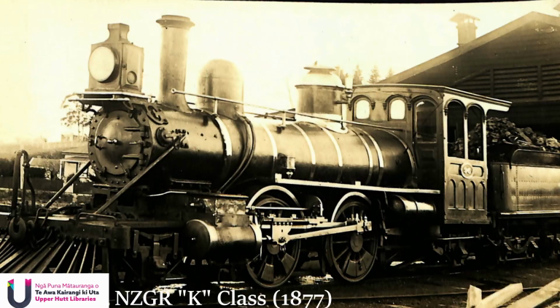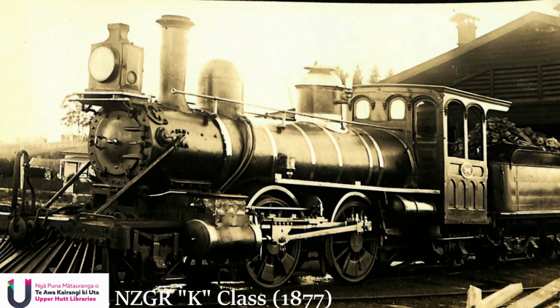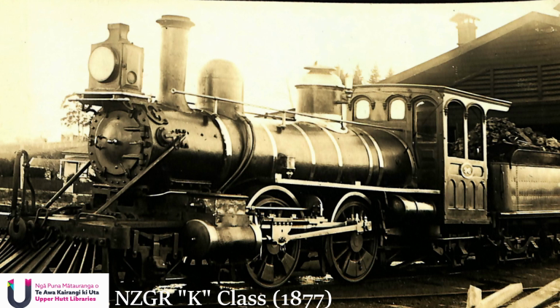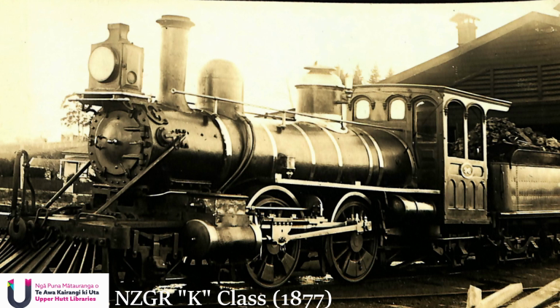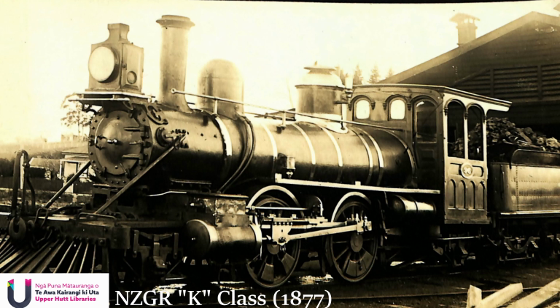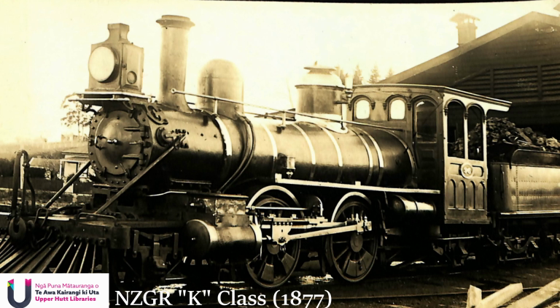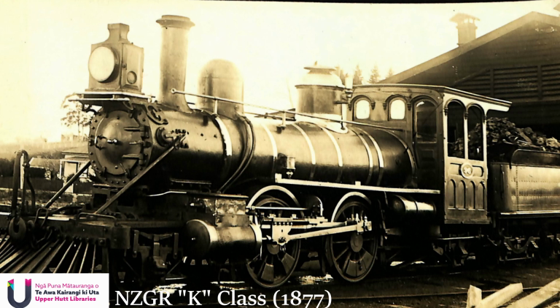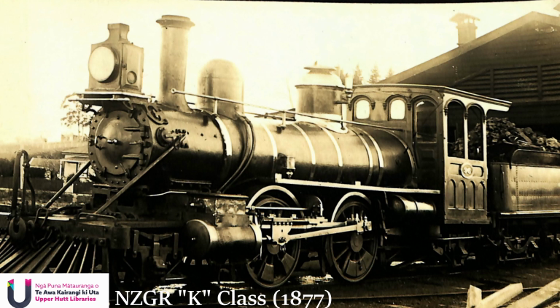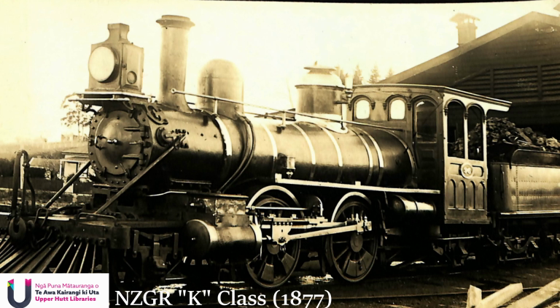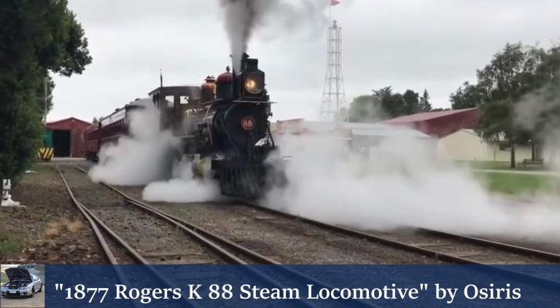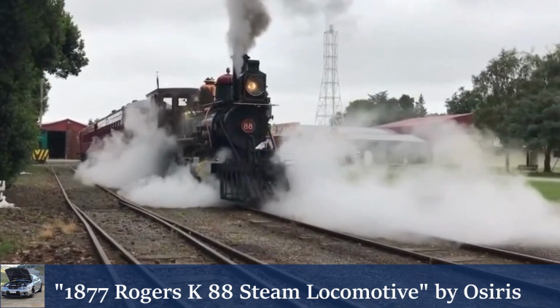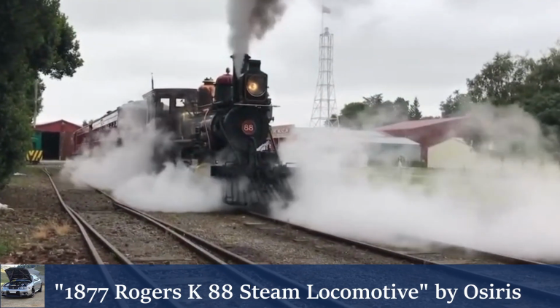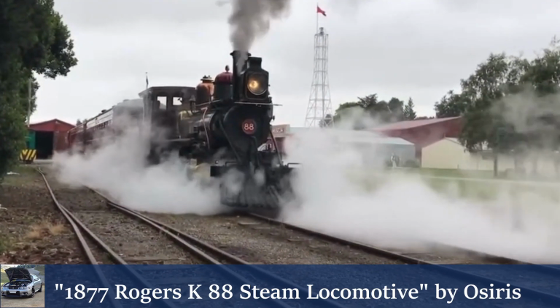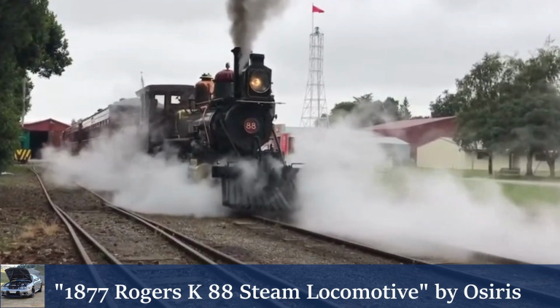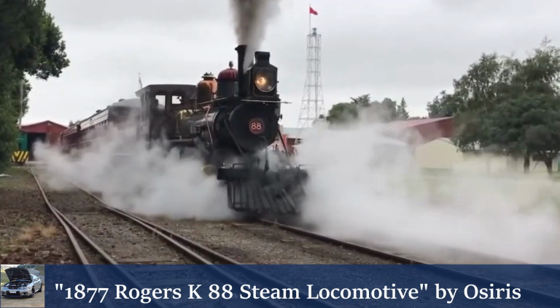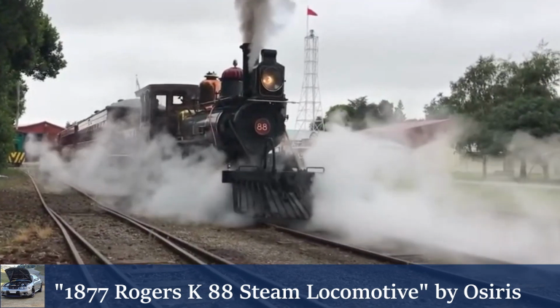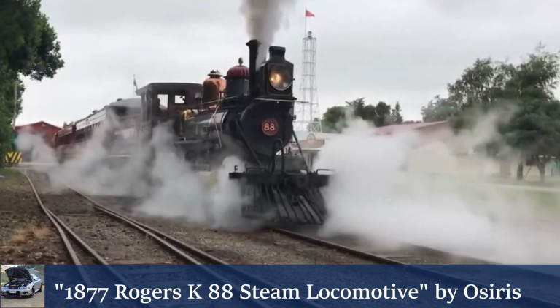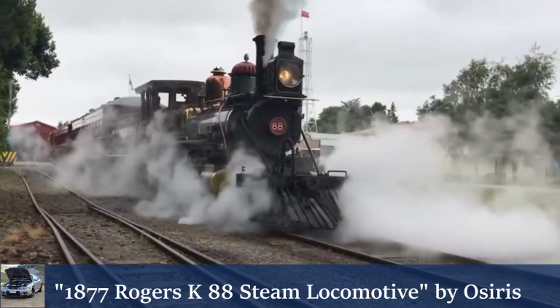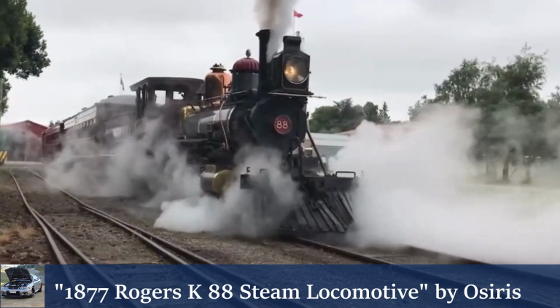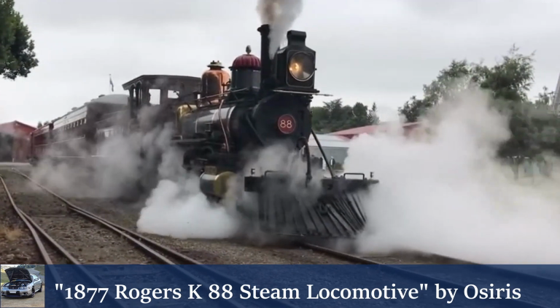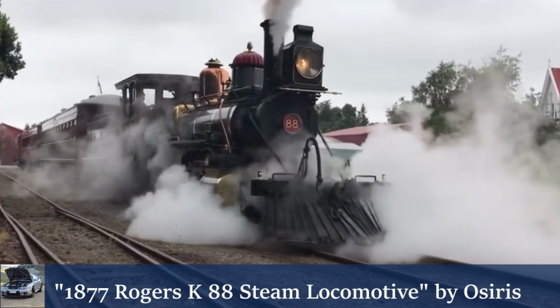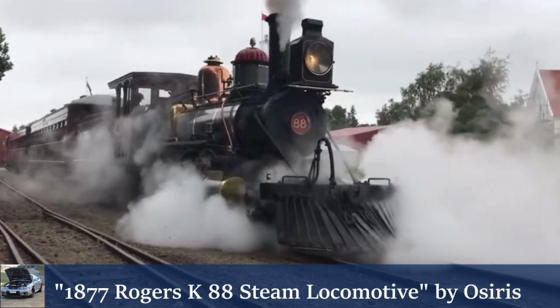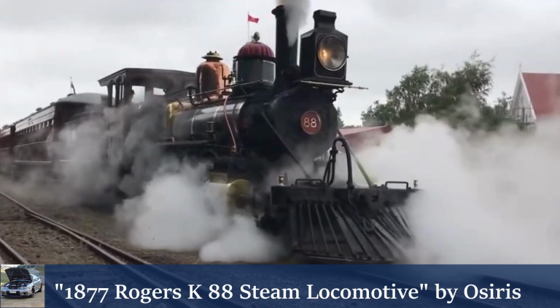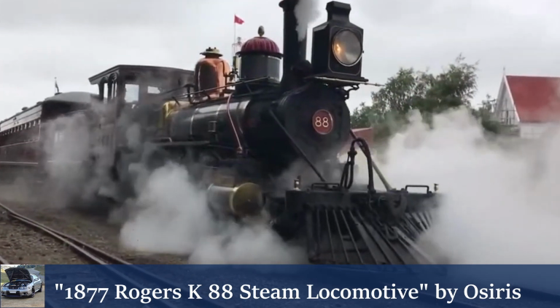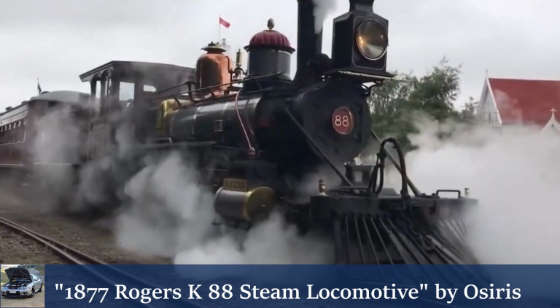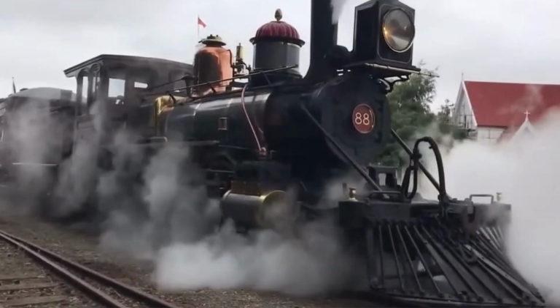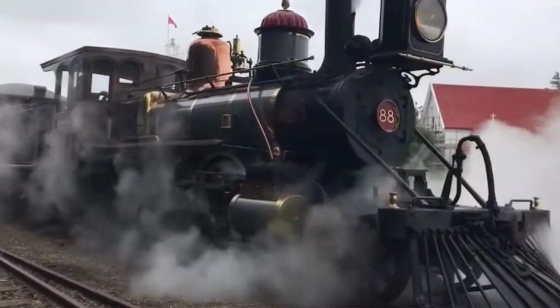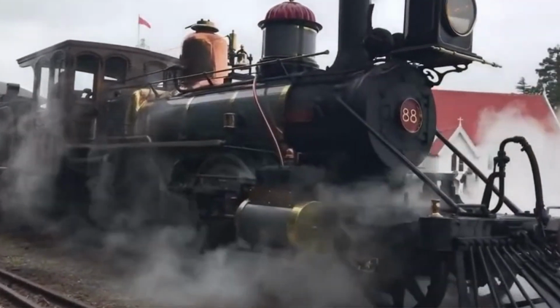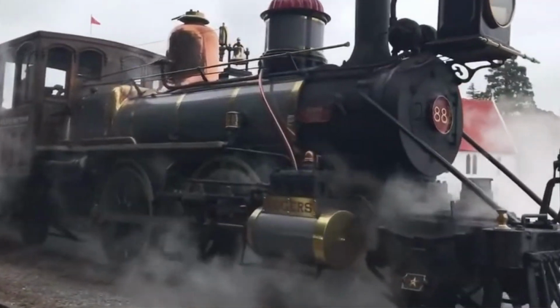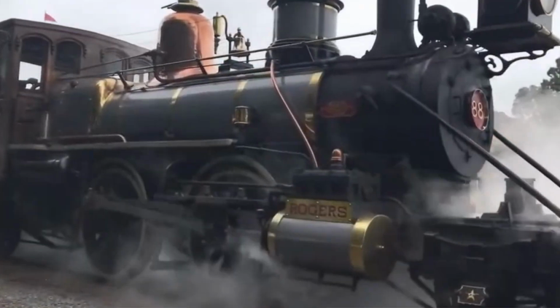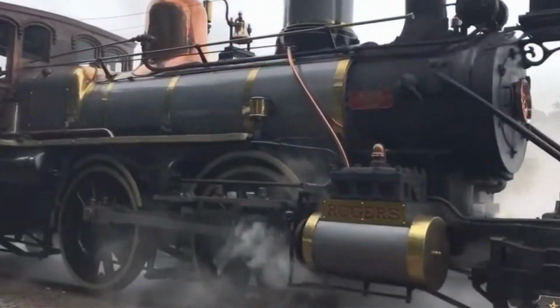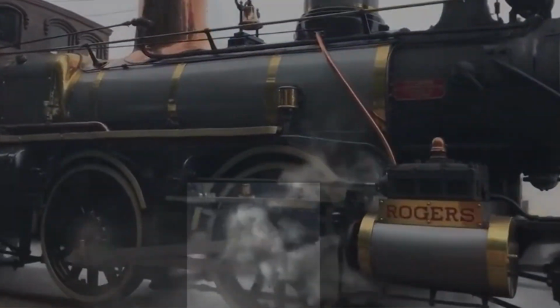The easiest way to spot whether or not a locomotive is equipped with Stevenson's link motion is through its absence, but on this example here, if you look closely enough, that piece of metal oscillating happily away is the eponymous link.